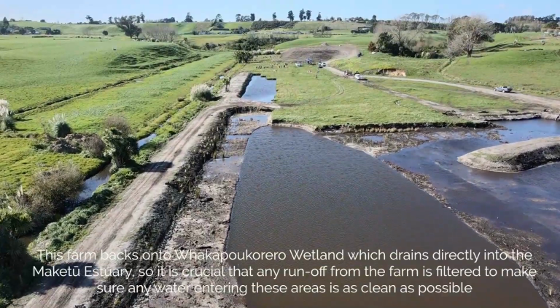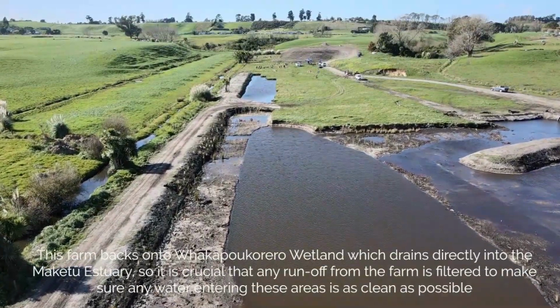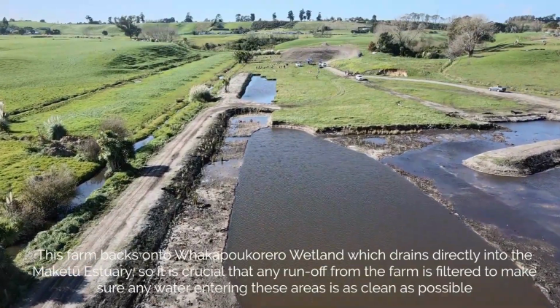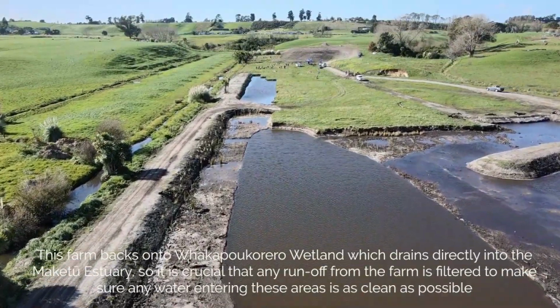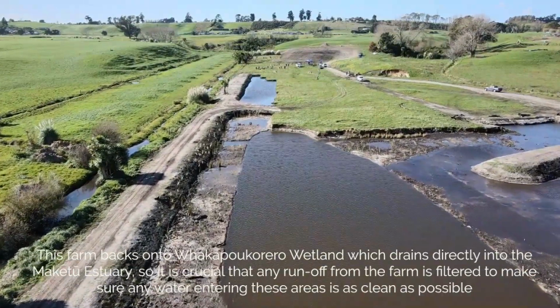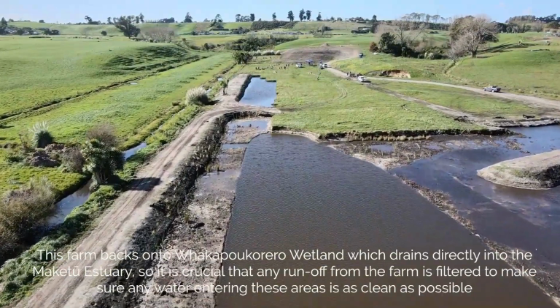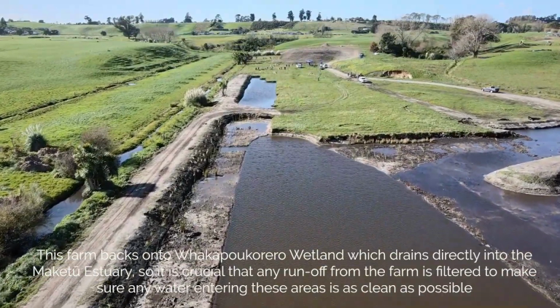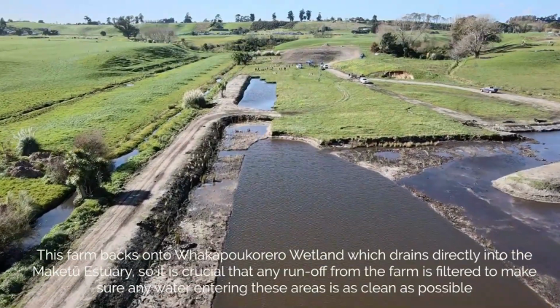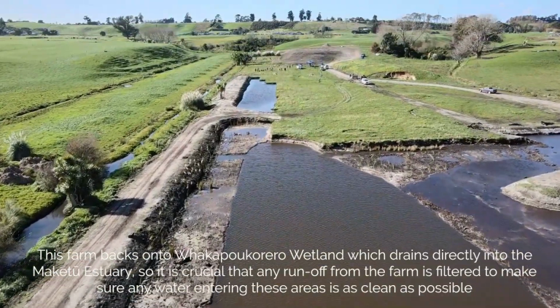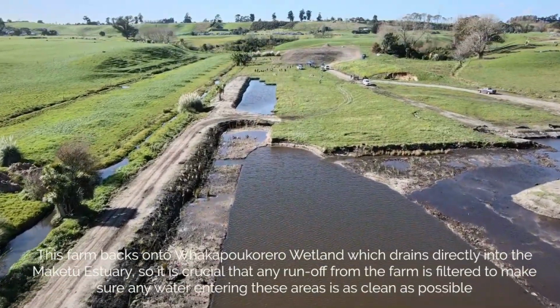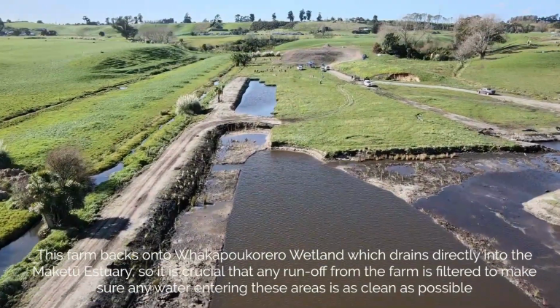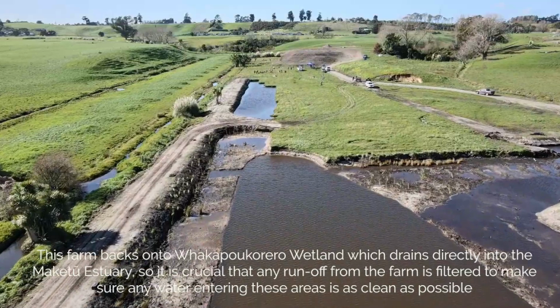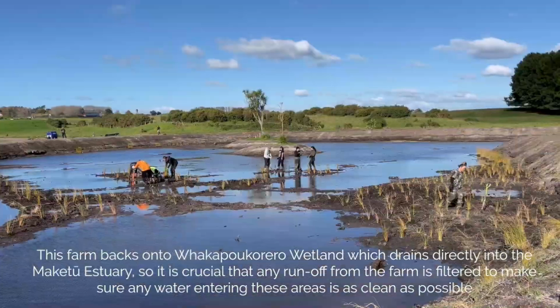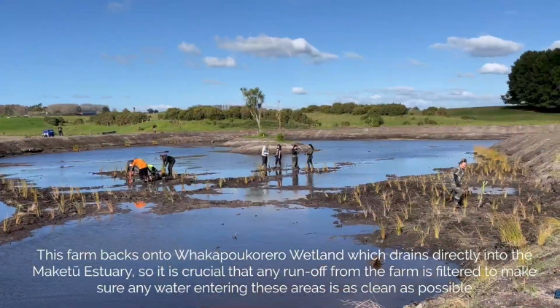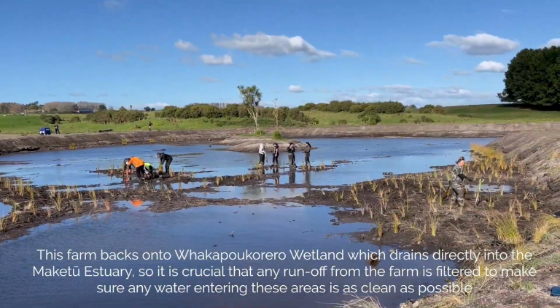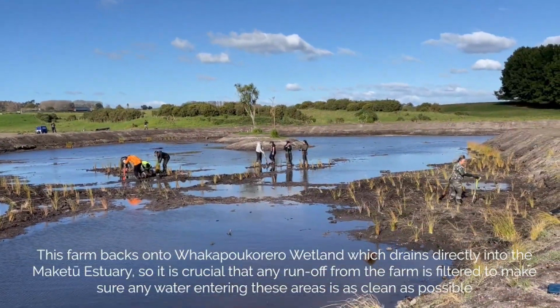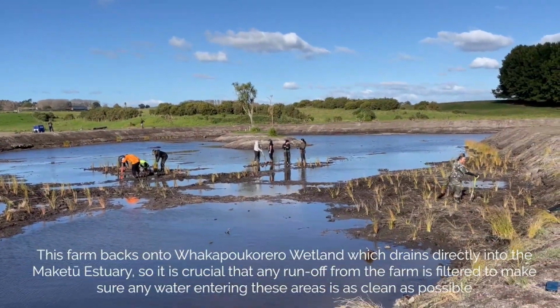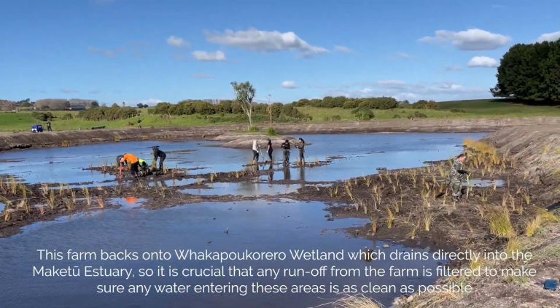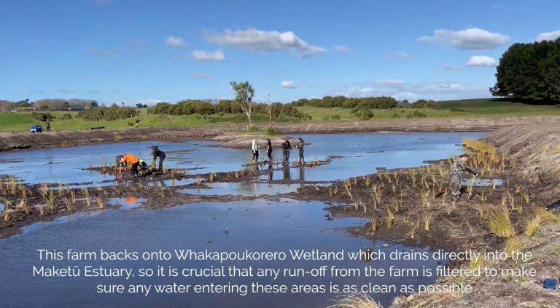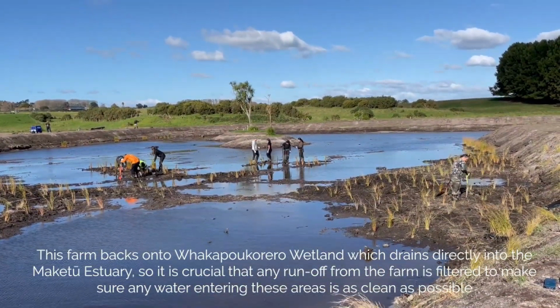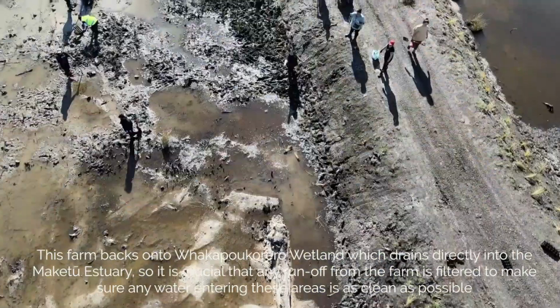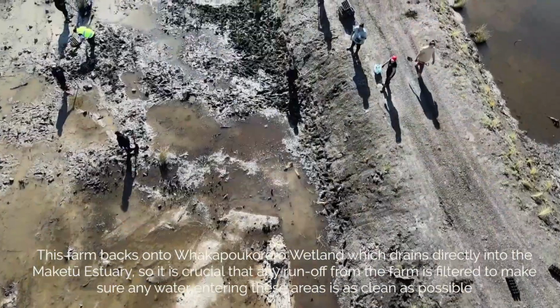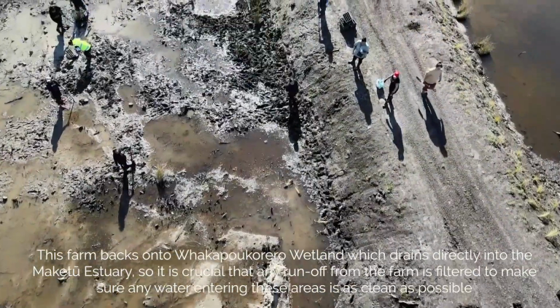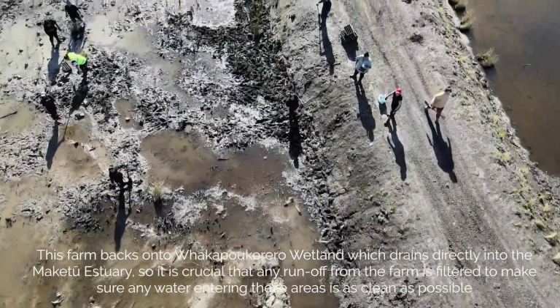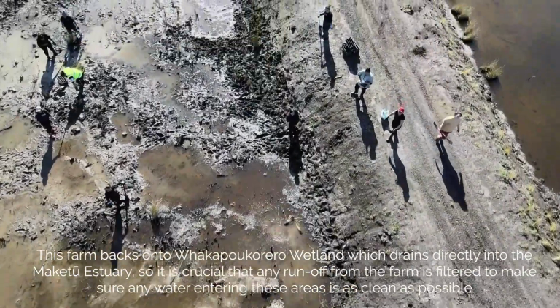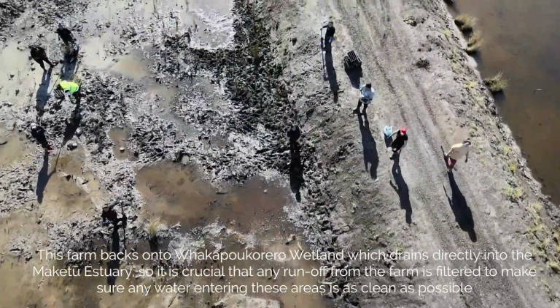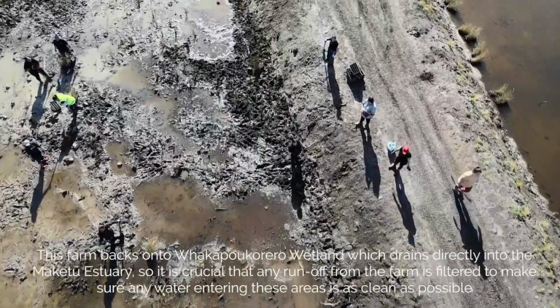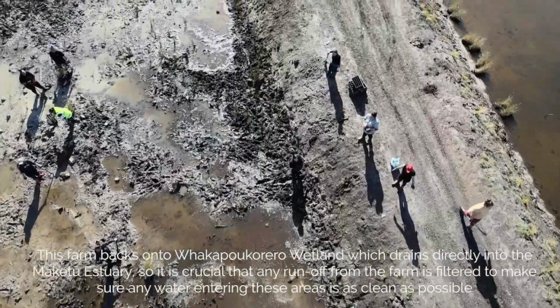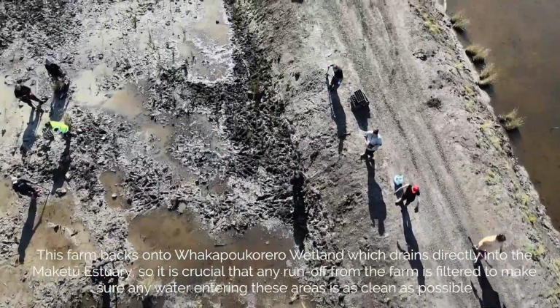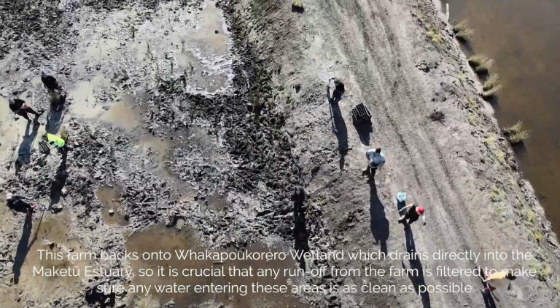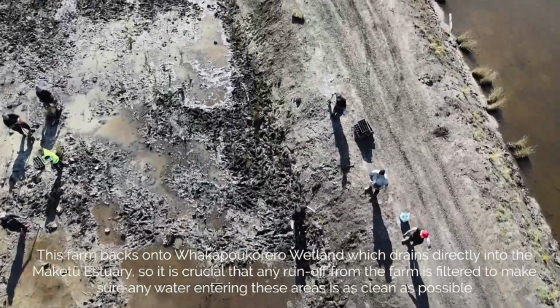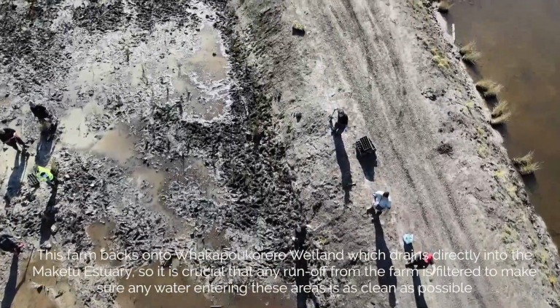This farm backs on to Whakapau Korero Wheatland, which drains directly into the Maketu estuary, so it's crucial that any runoff from the farm is filtered to make sure any water entering these areas is as clean as possible.